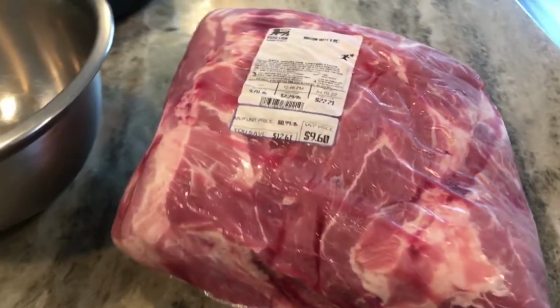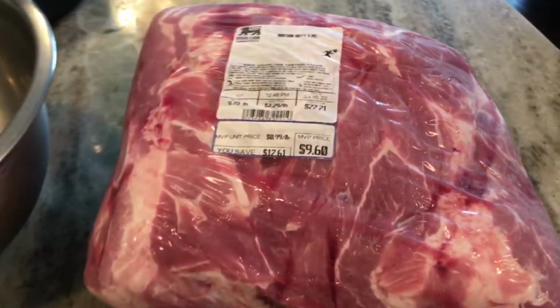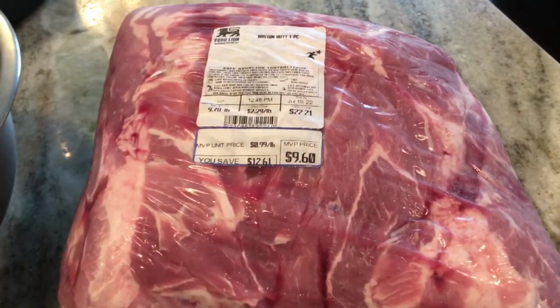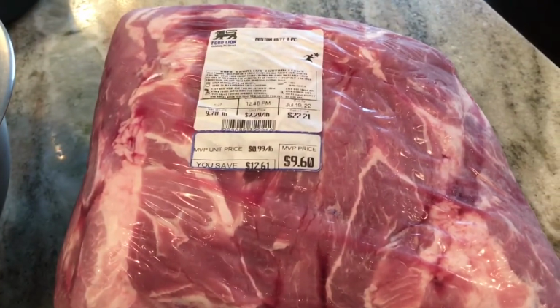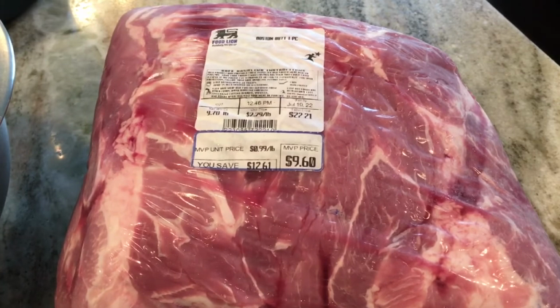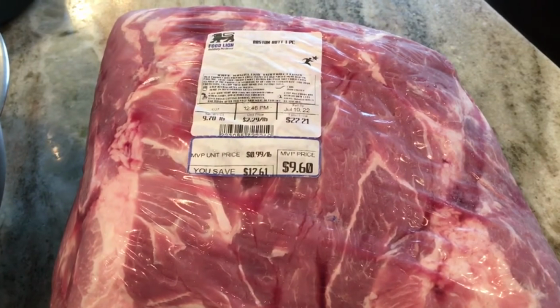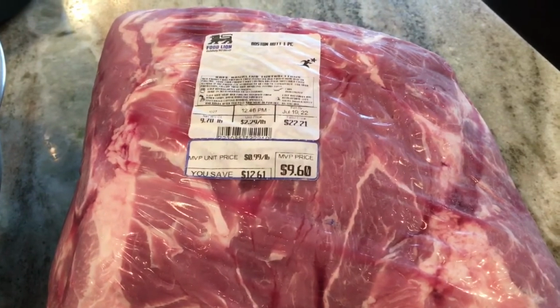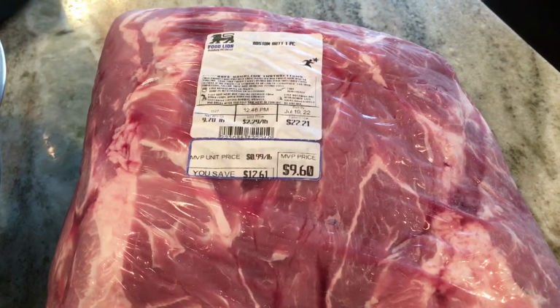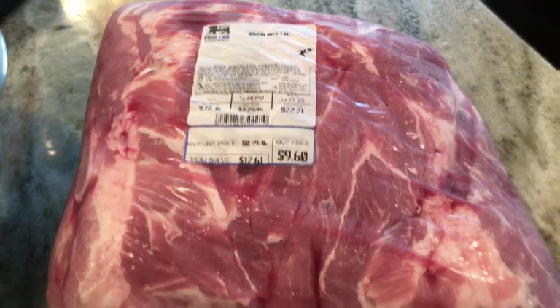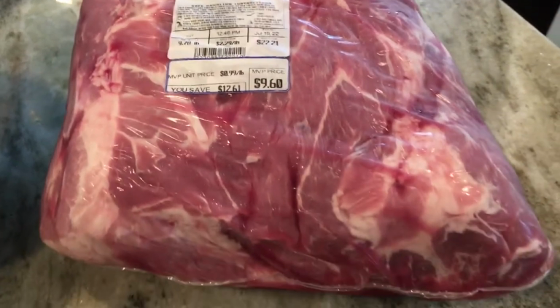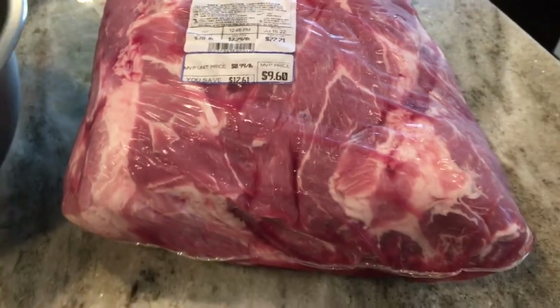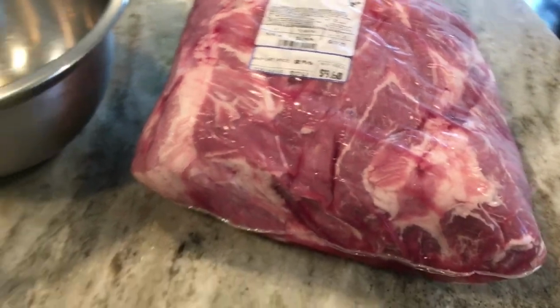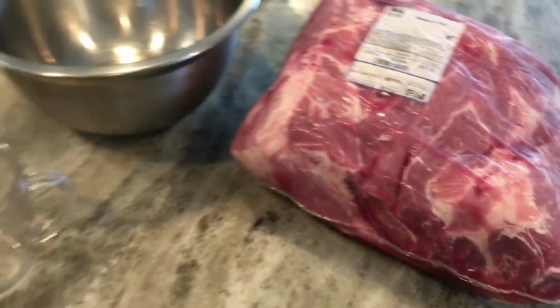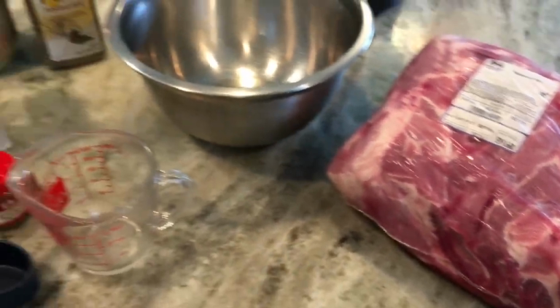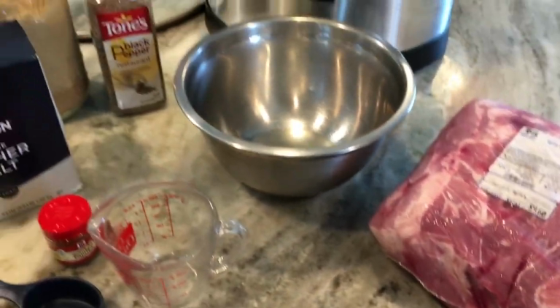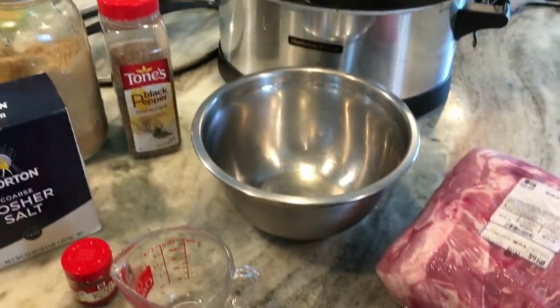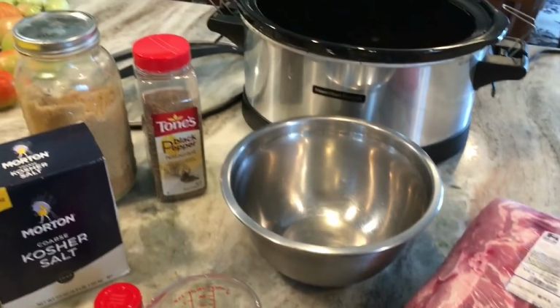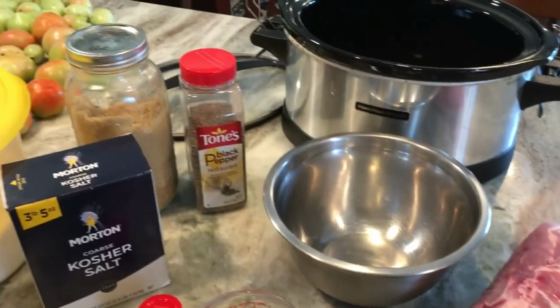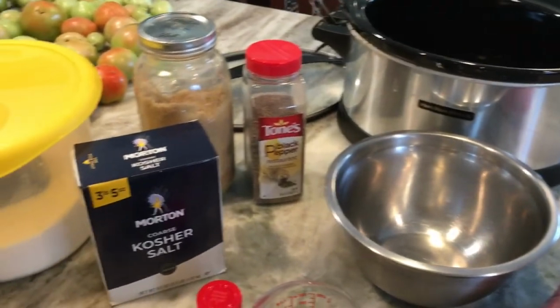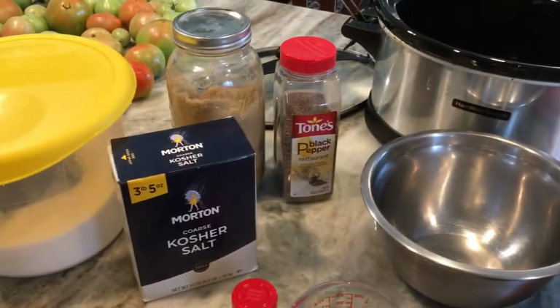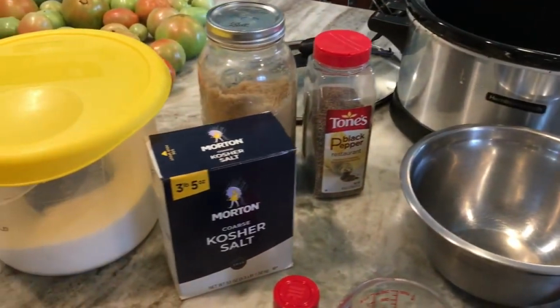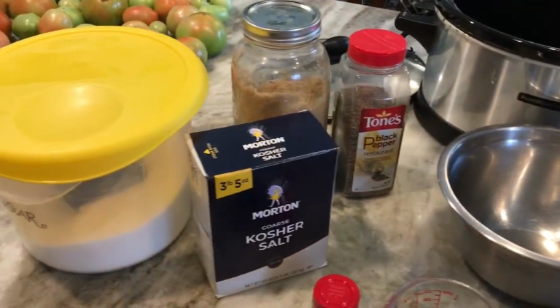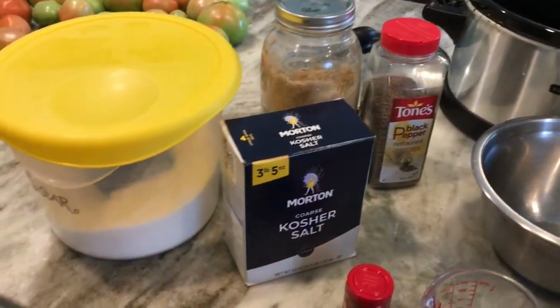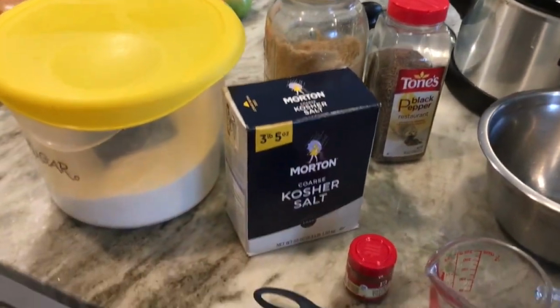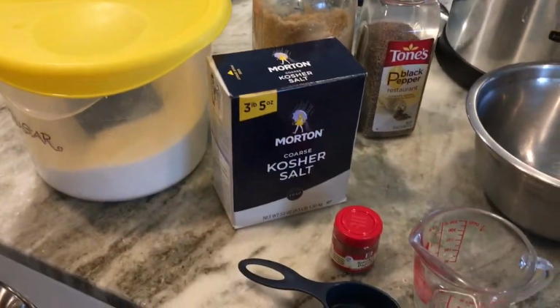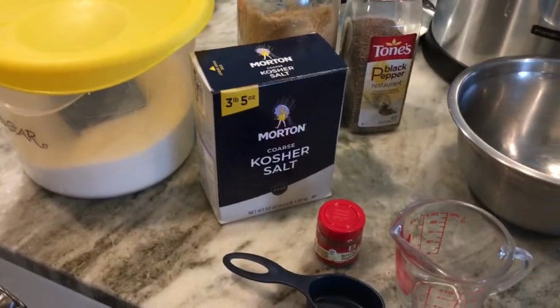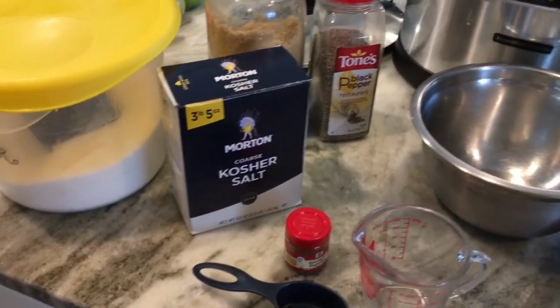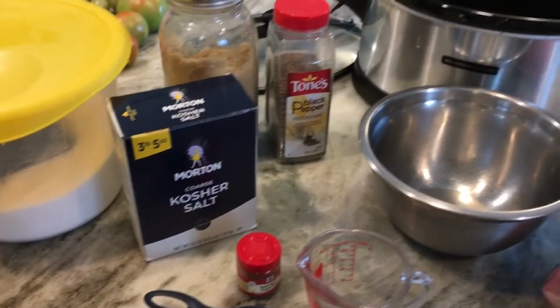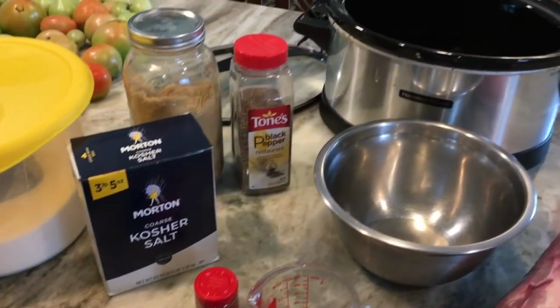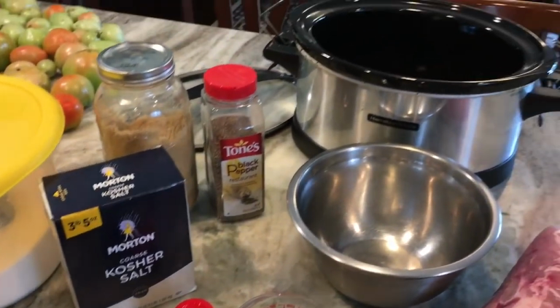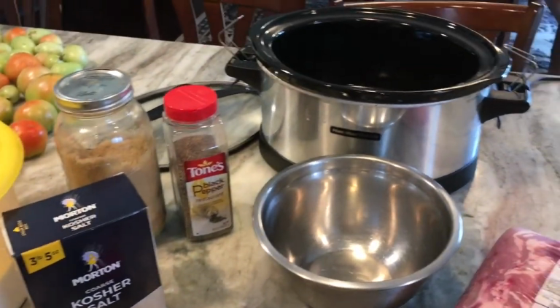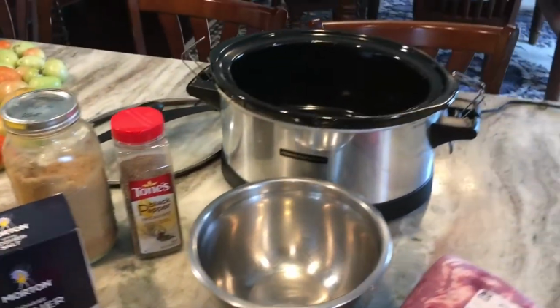My Boston butt is a portion of meat that comes from the pork shoulder. It is very marbleized with fat and it has a bone in it, but it is very delicious when slow cooked.